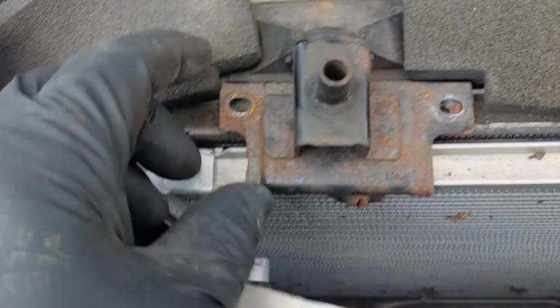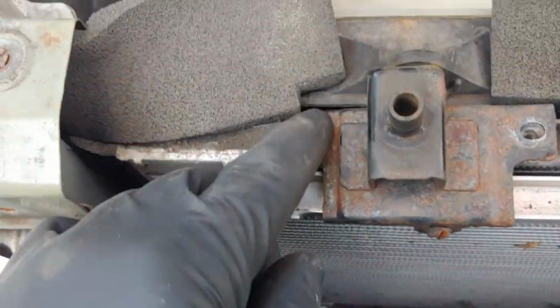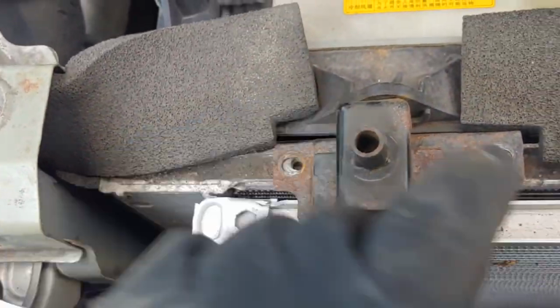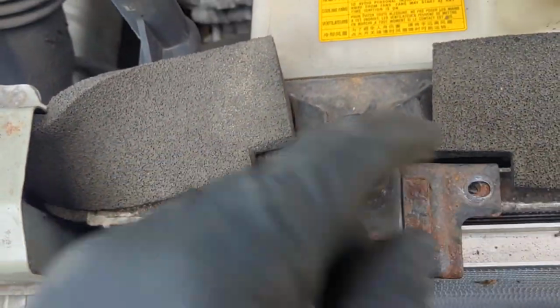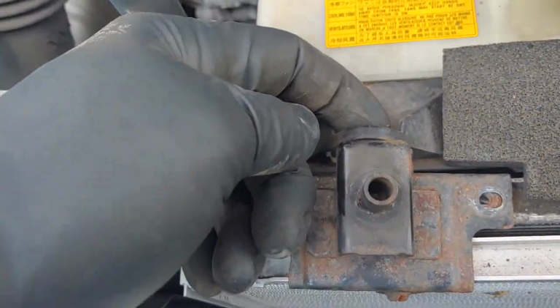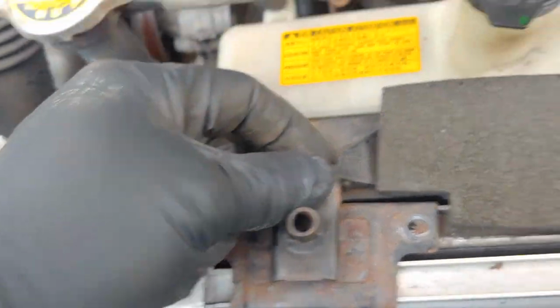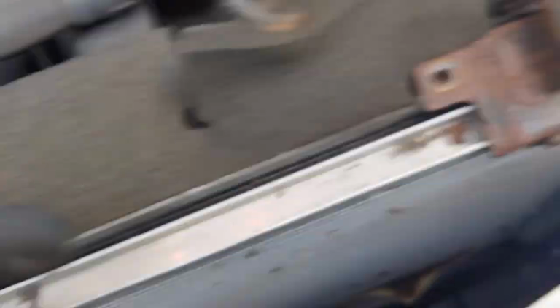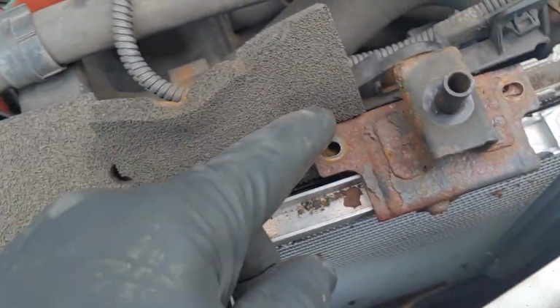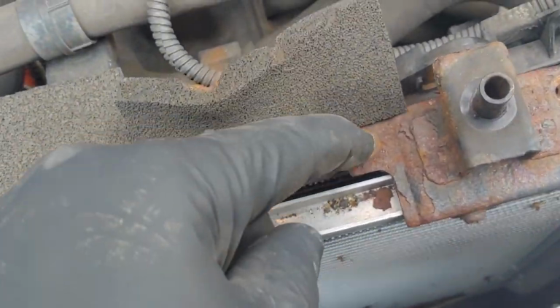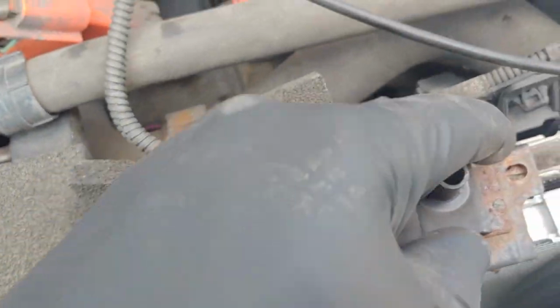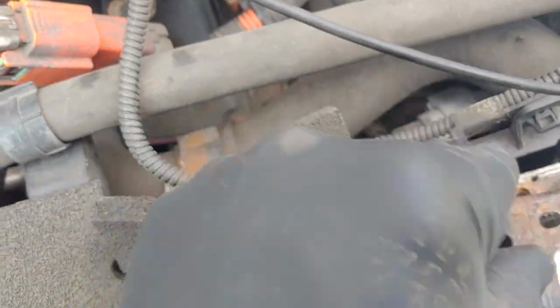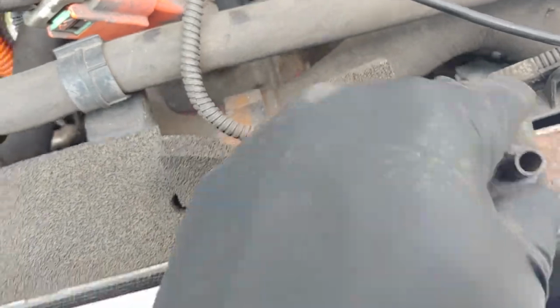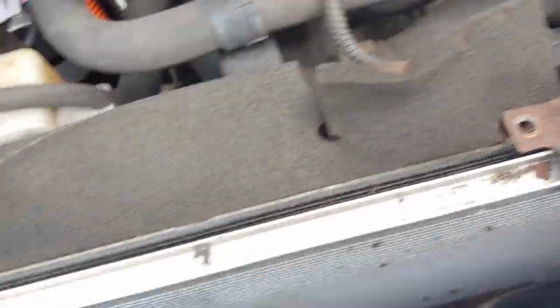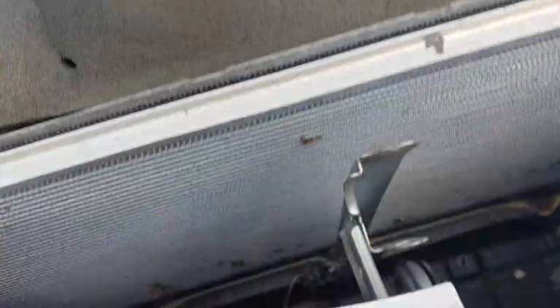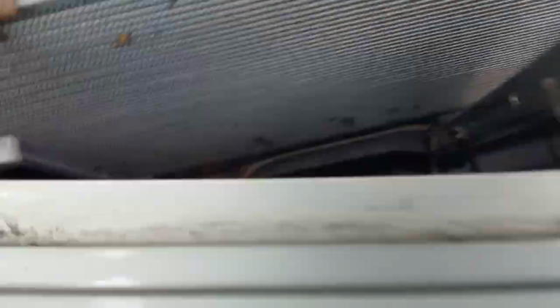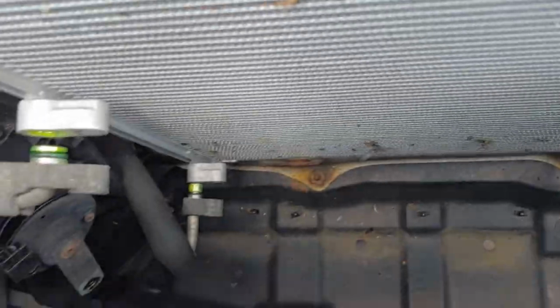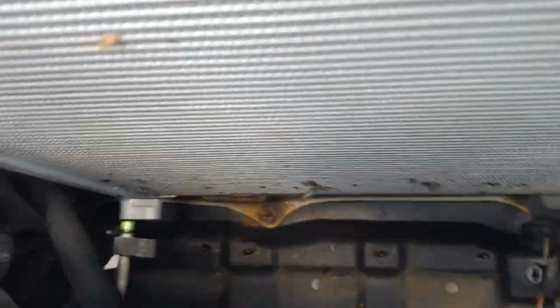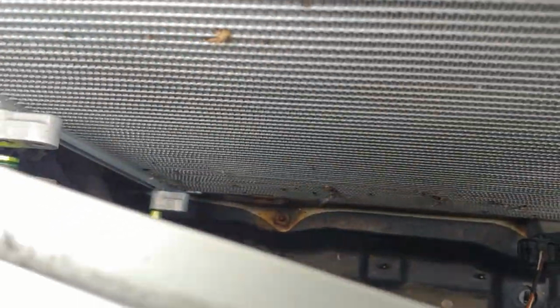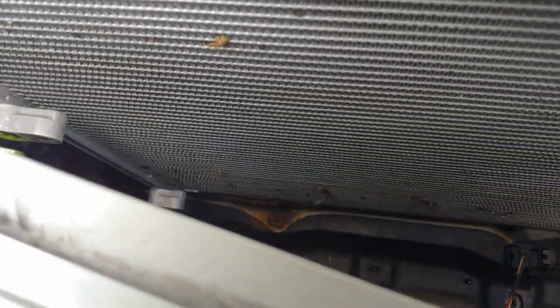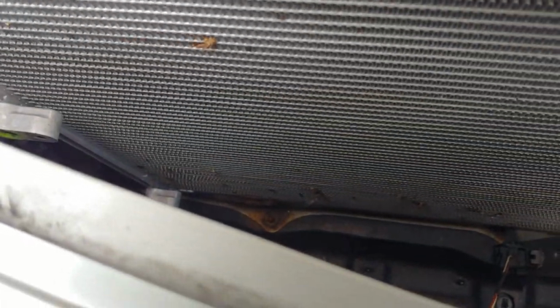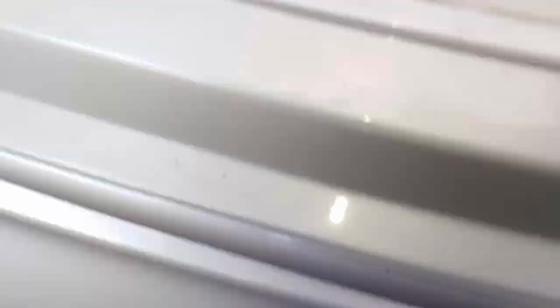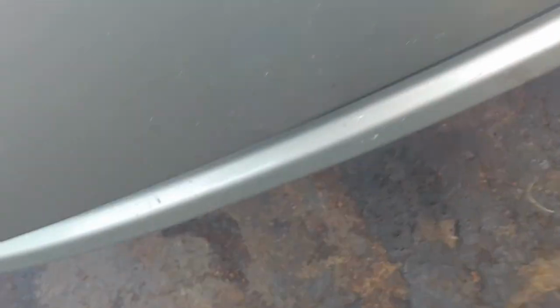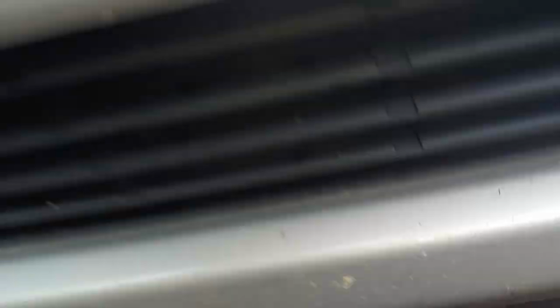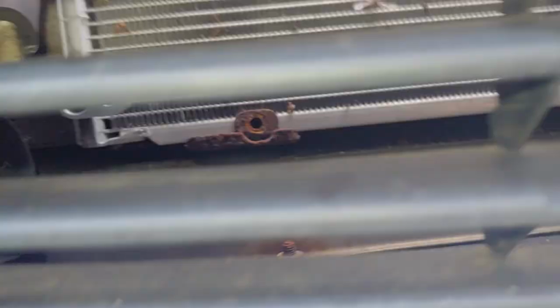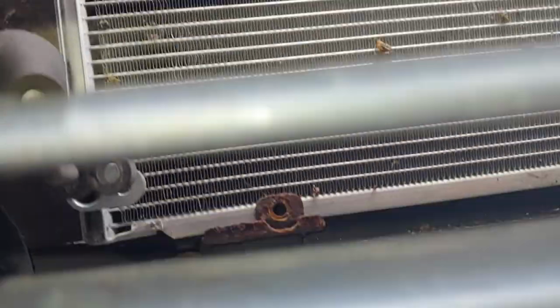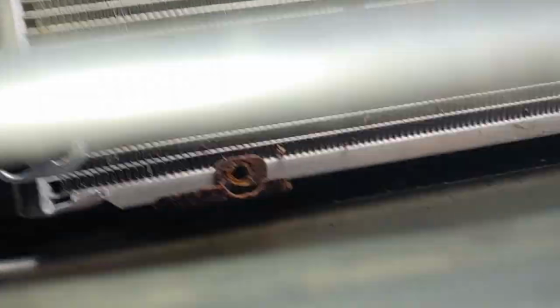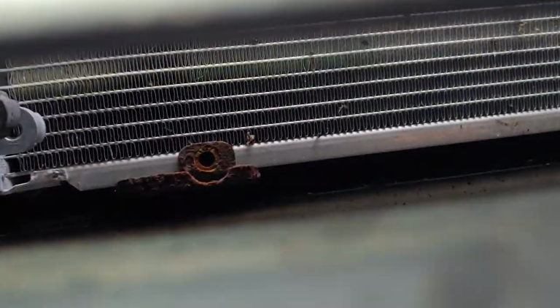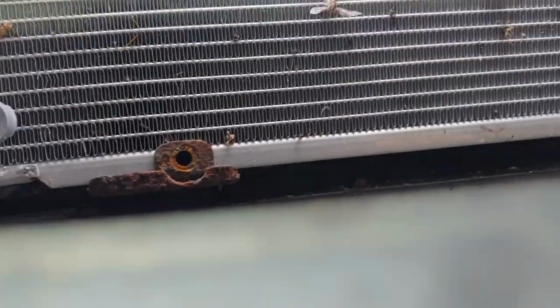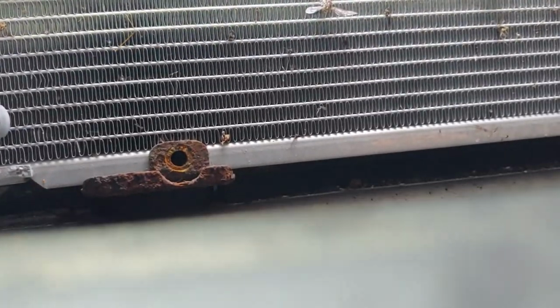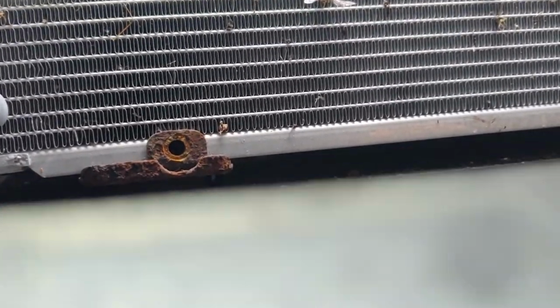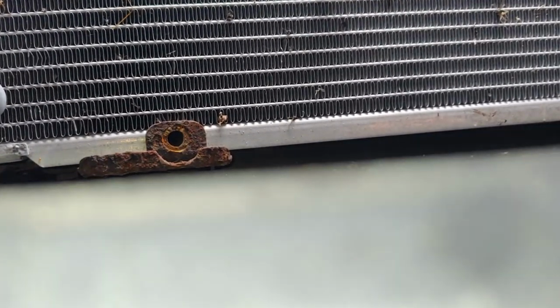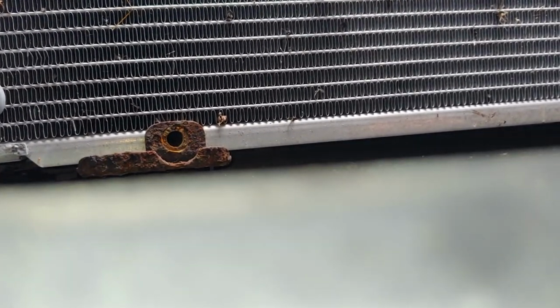Take out the two 8mm here, and then there's a 10mm on the back — it's on both sides. That makes it free. And down there, I already got one of them out. You can see right where that hole is.